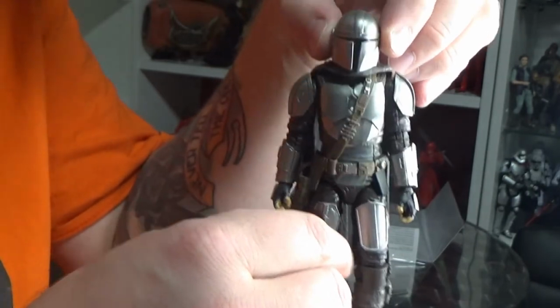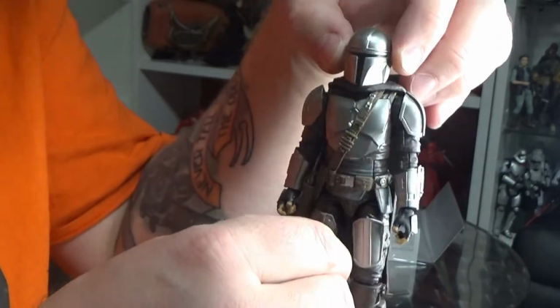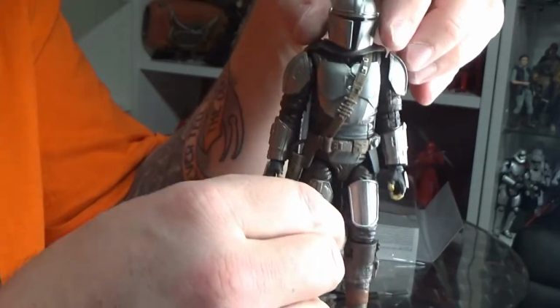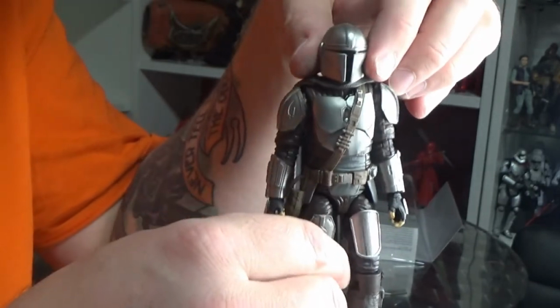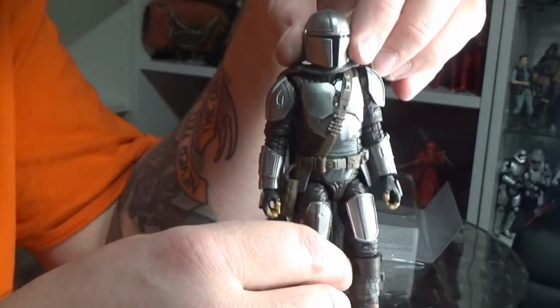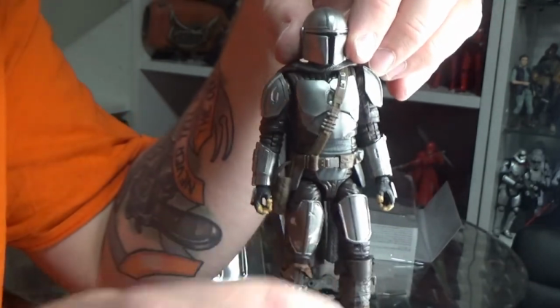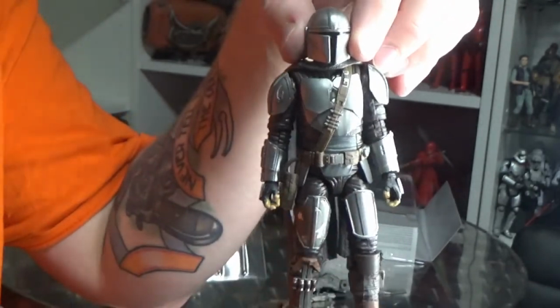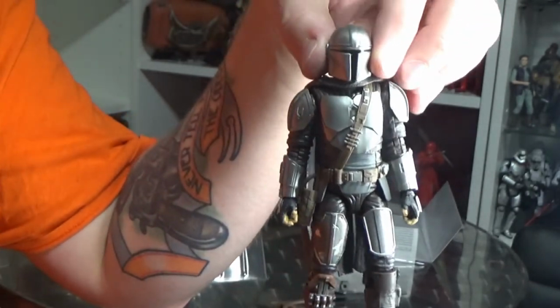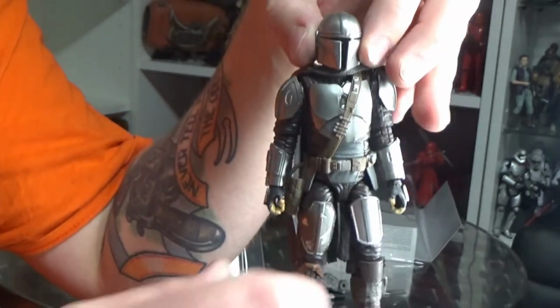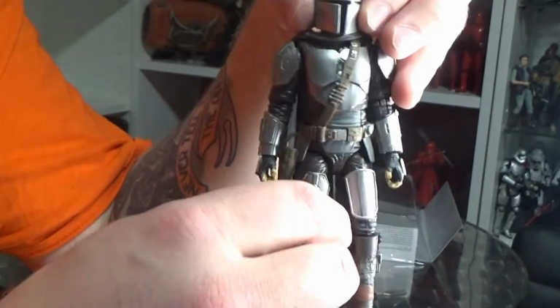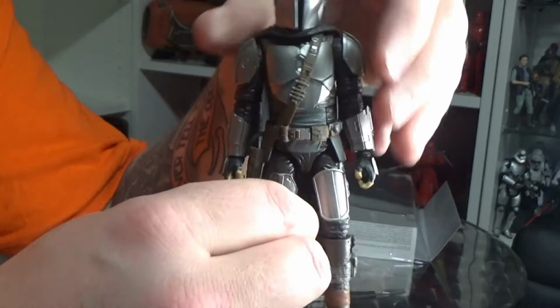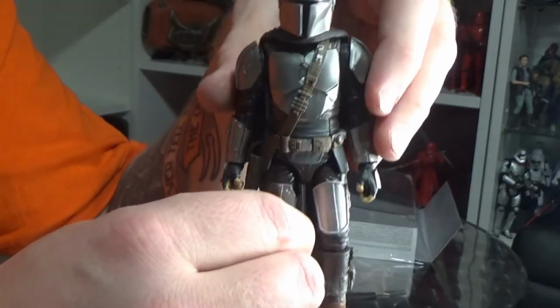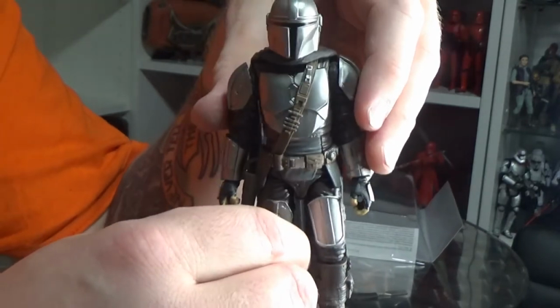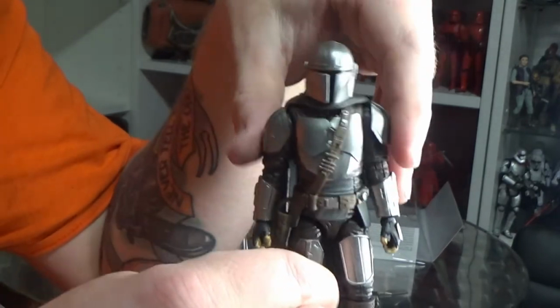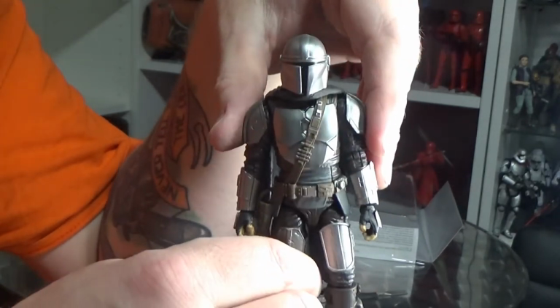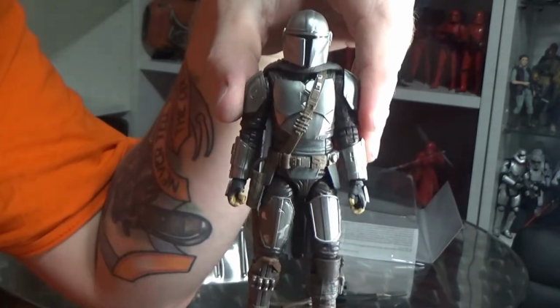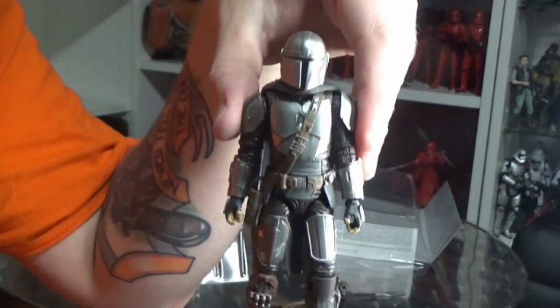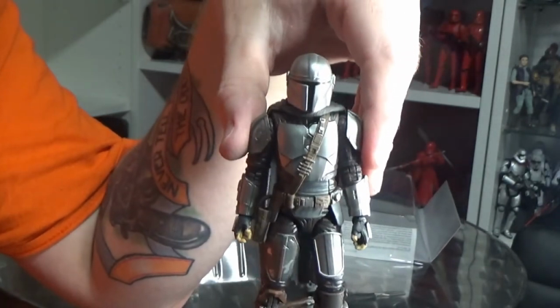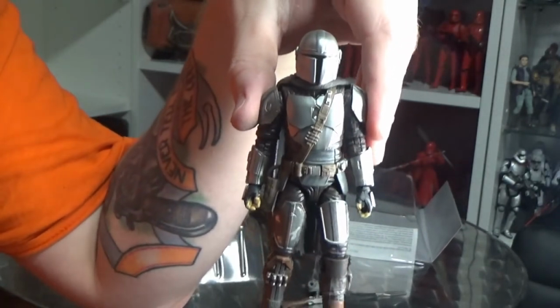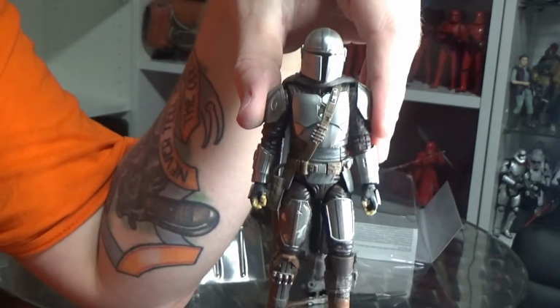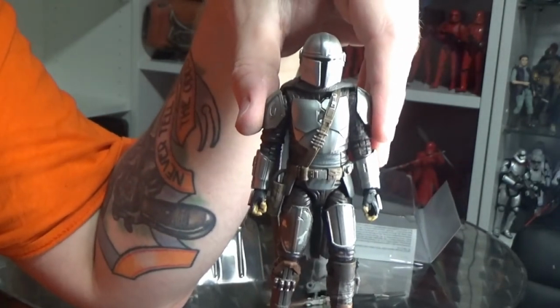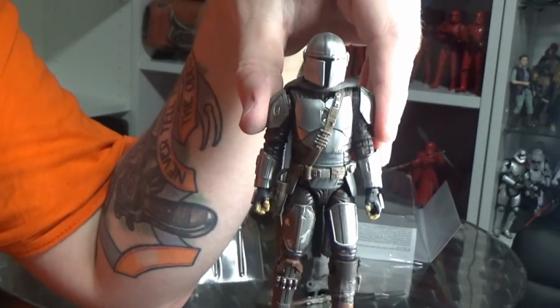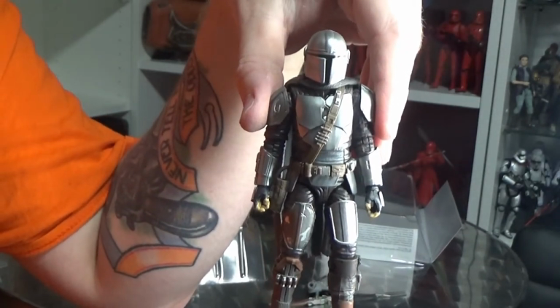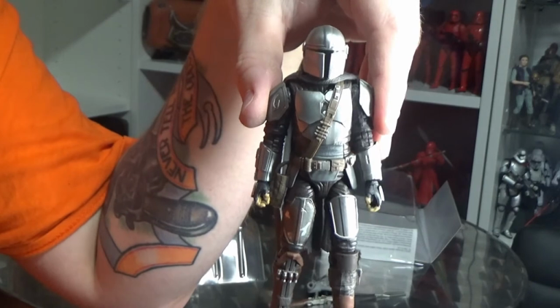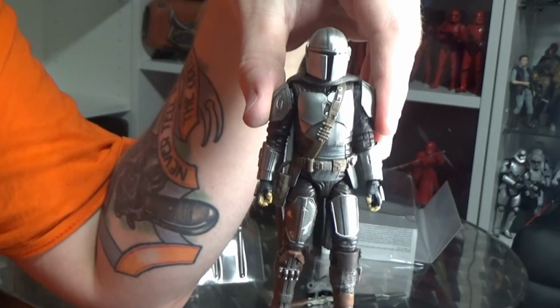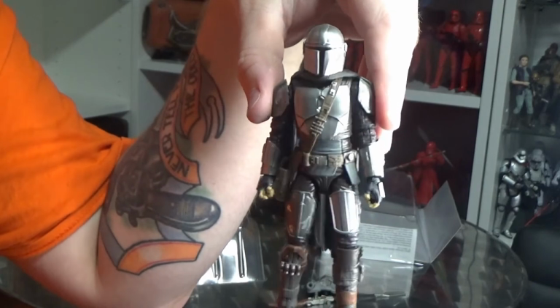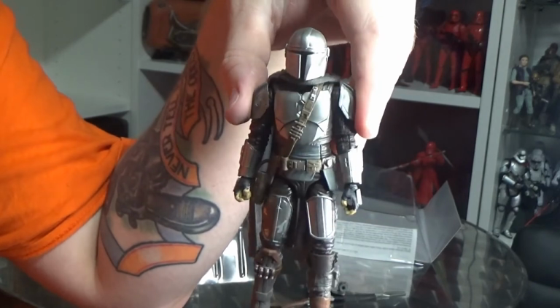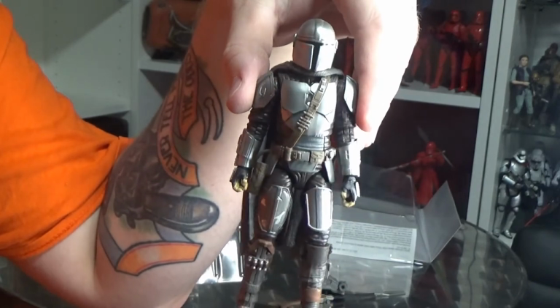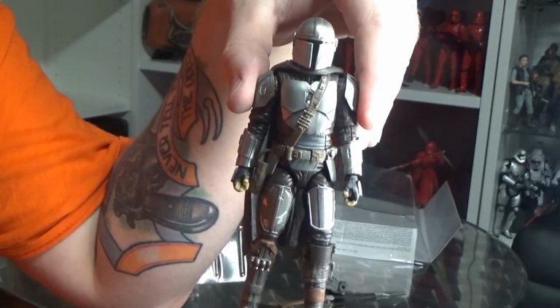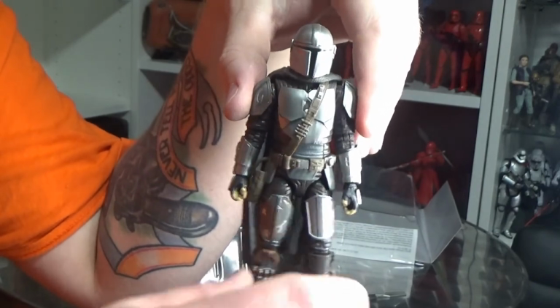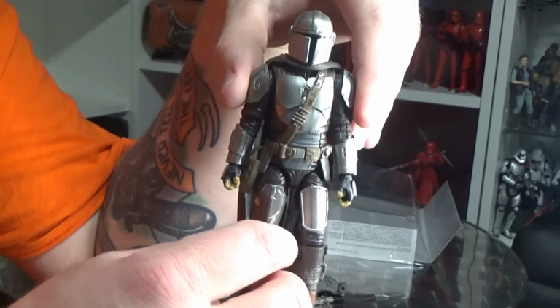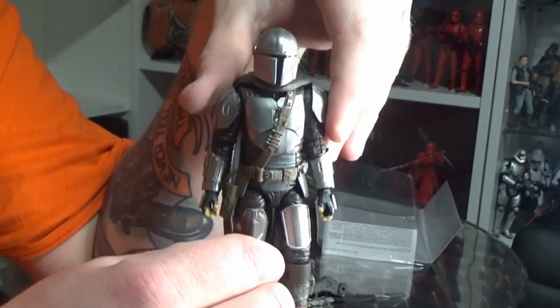Forgive me for the lighting situation — I am getting that worked out. I'm just shooting in a new way for the foreseeable future, so if the lighting's a little bit off I apologize. I will get it sorted in the next couple of videos.